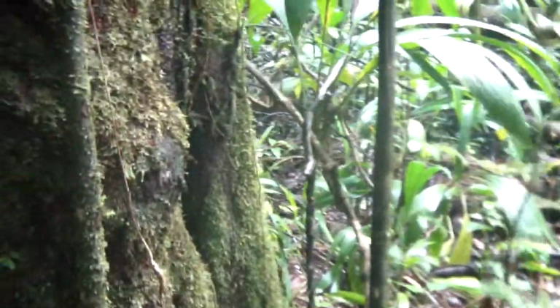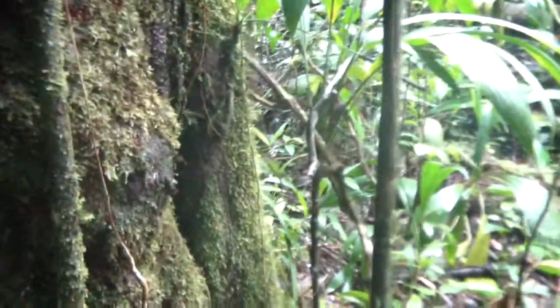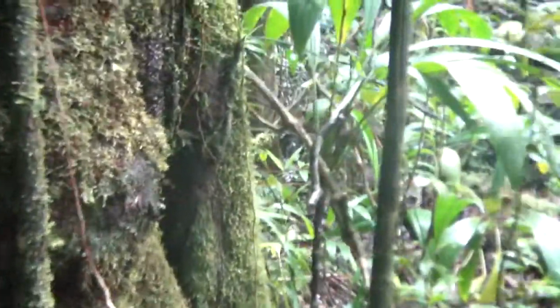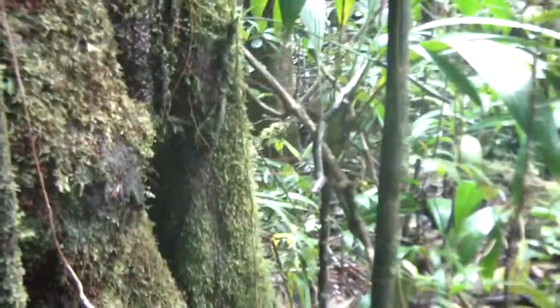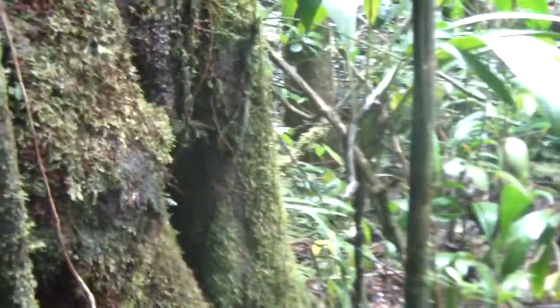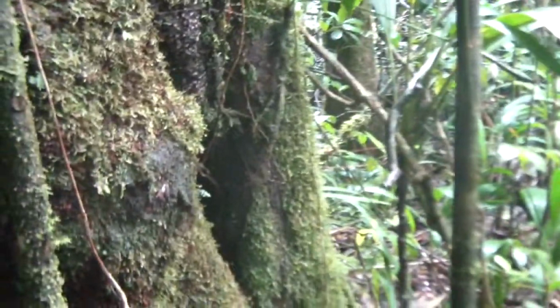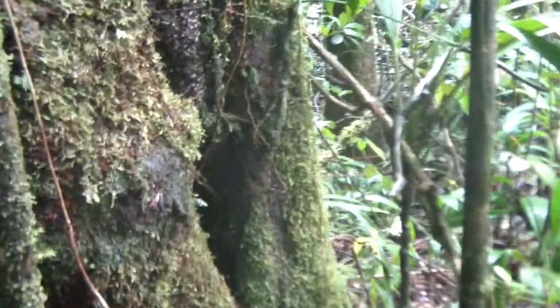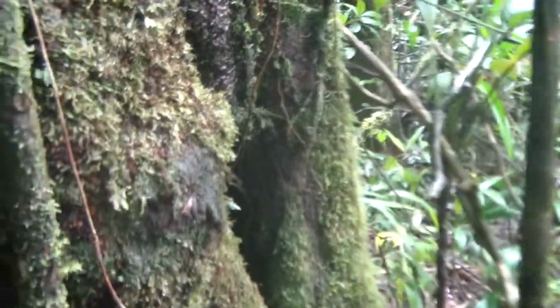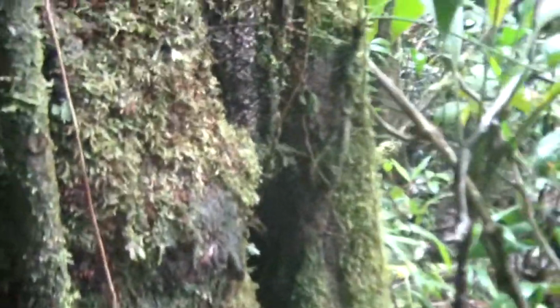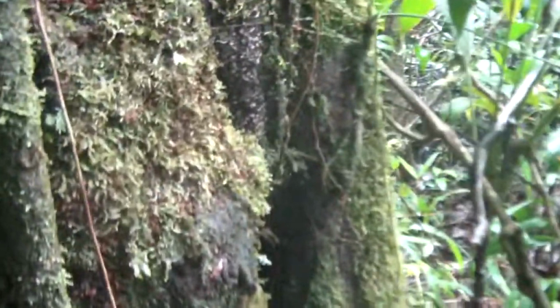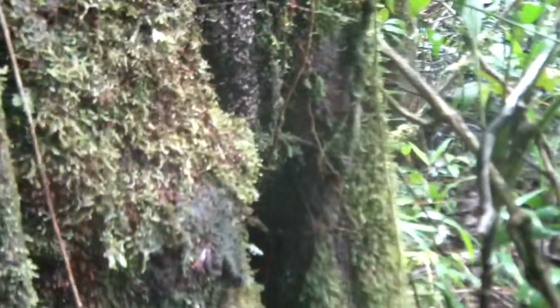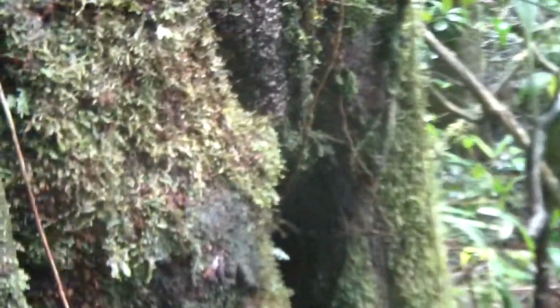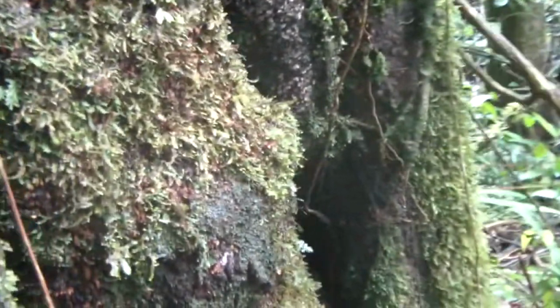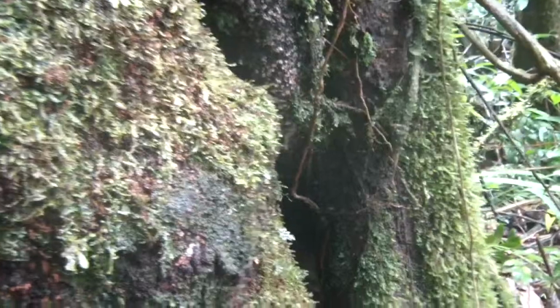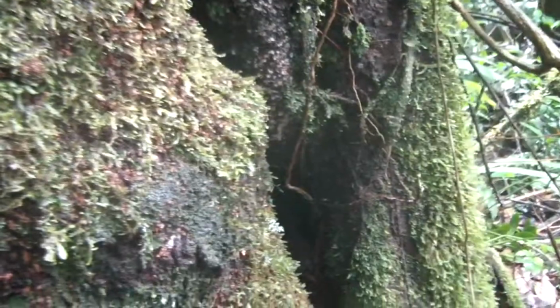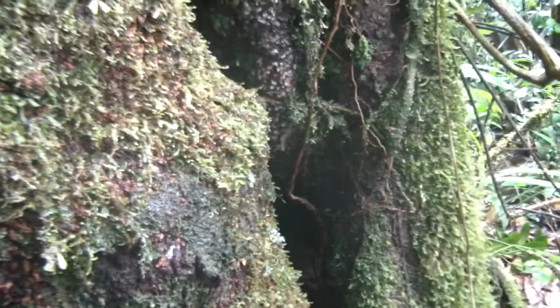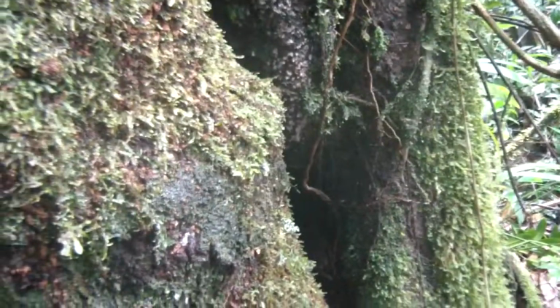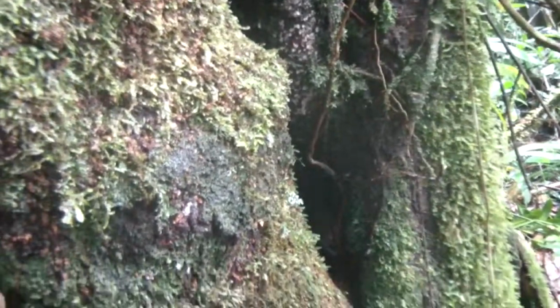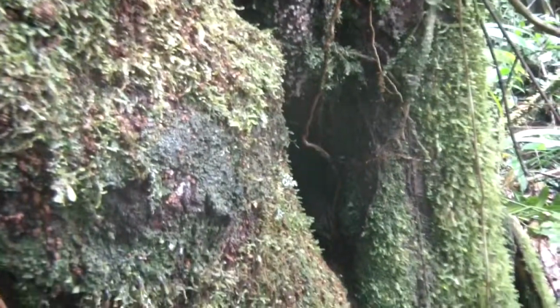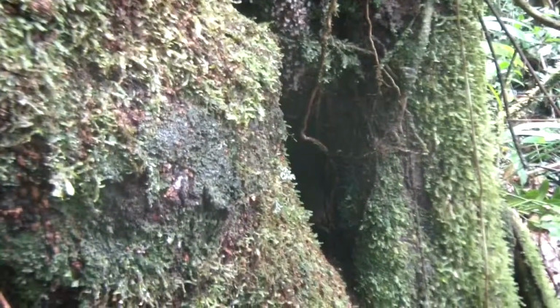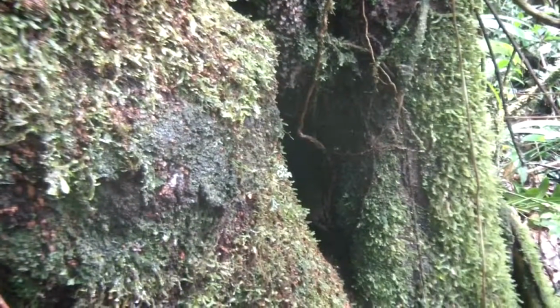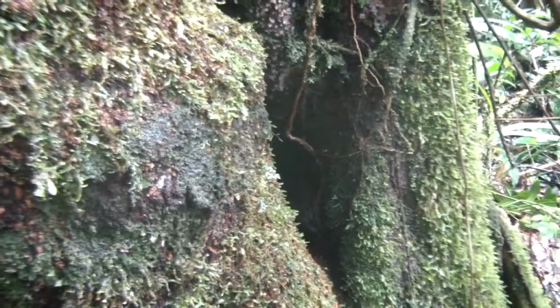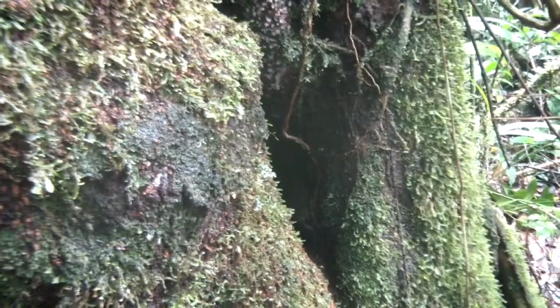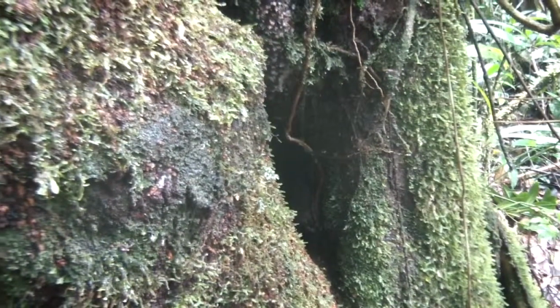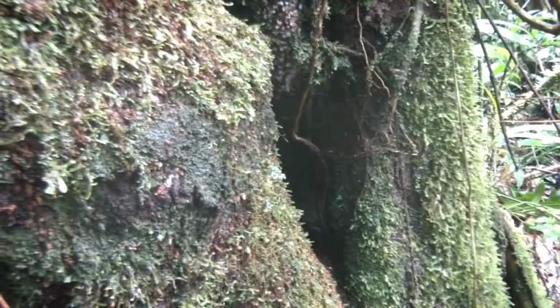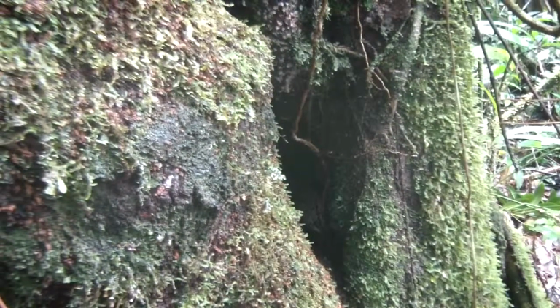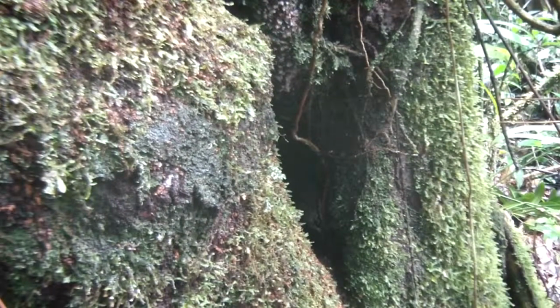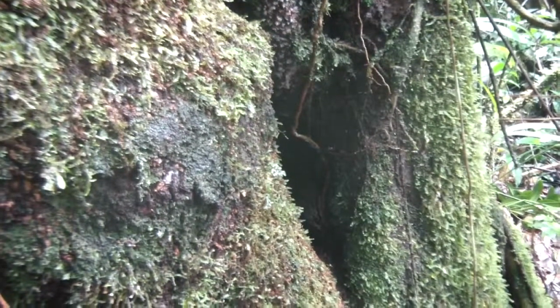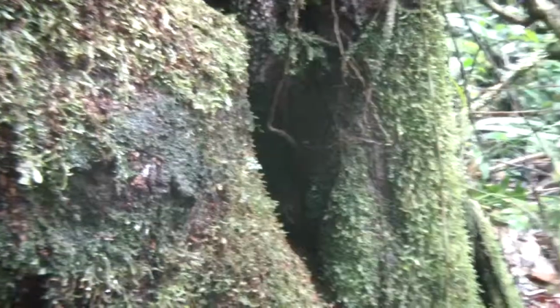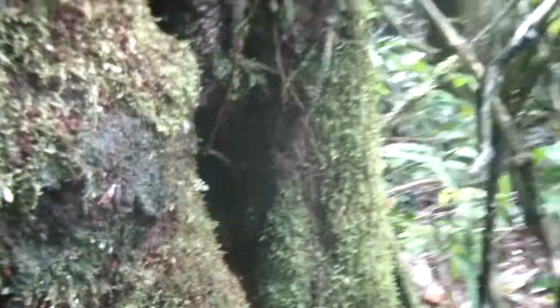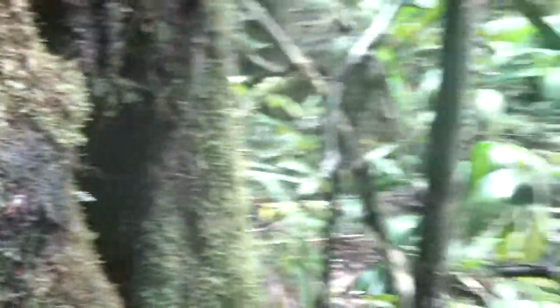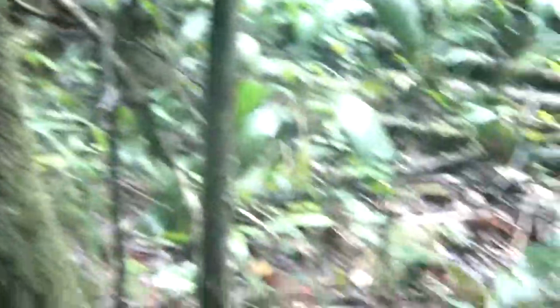Are you interested in collecting this particular specimen? We're going to collect it. It may or may not be identifiable, but we're going to collect it because we haven't sampled it yet.